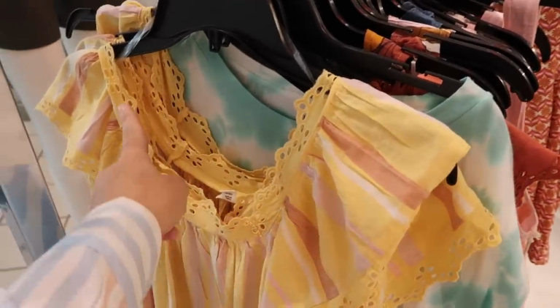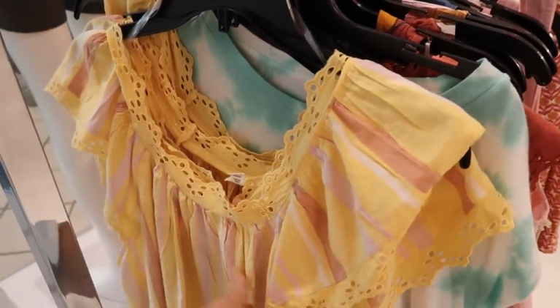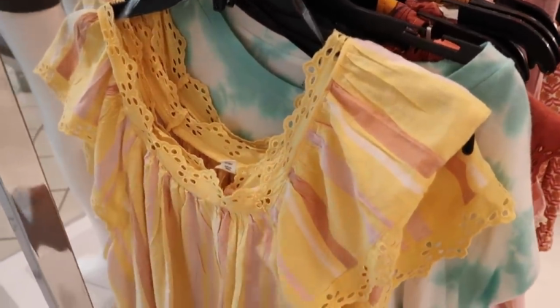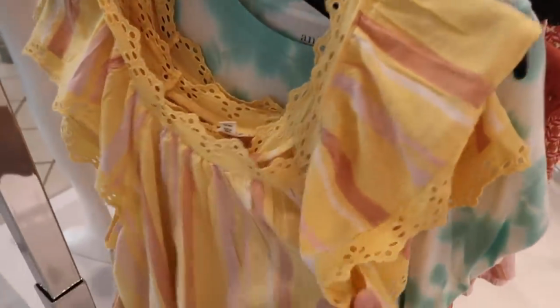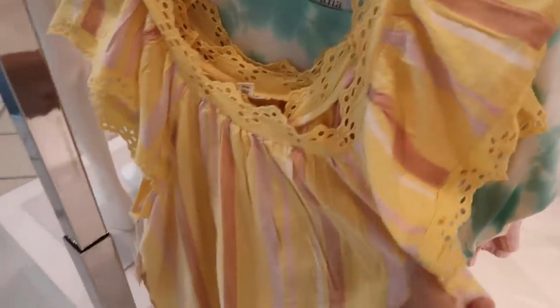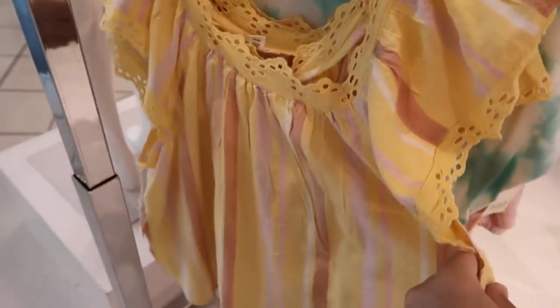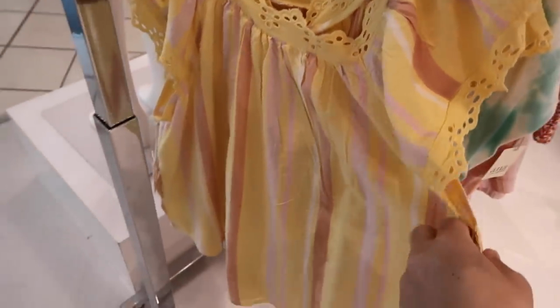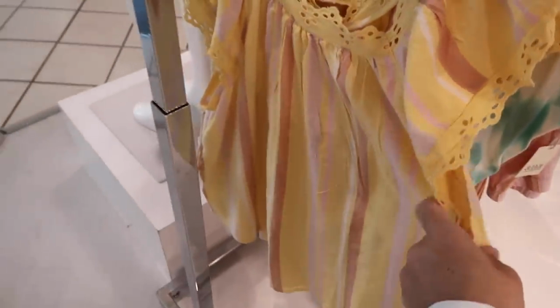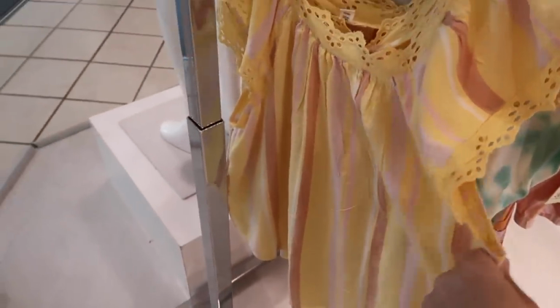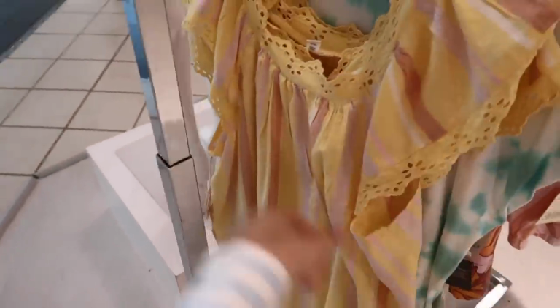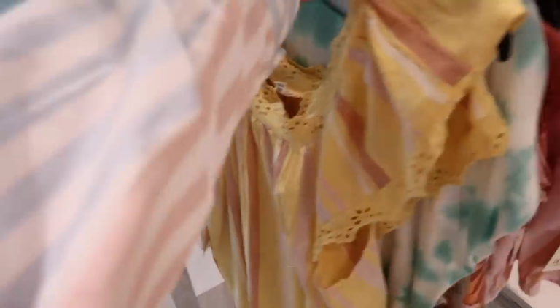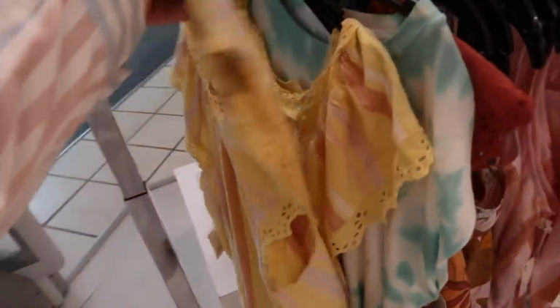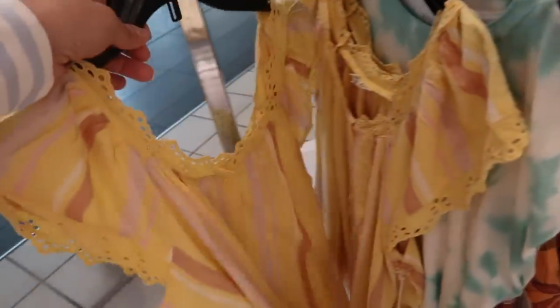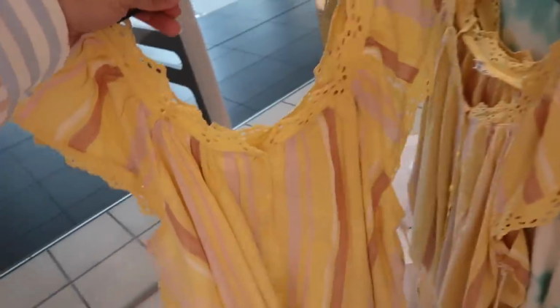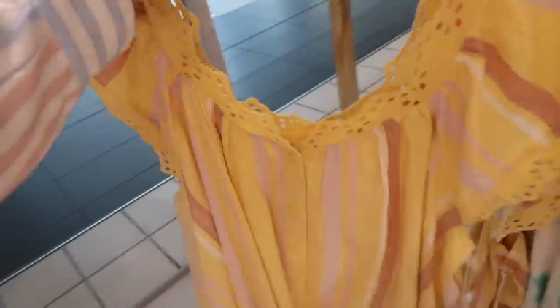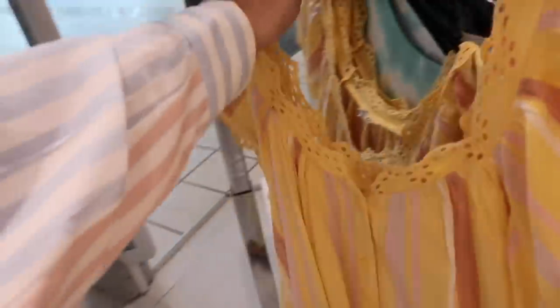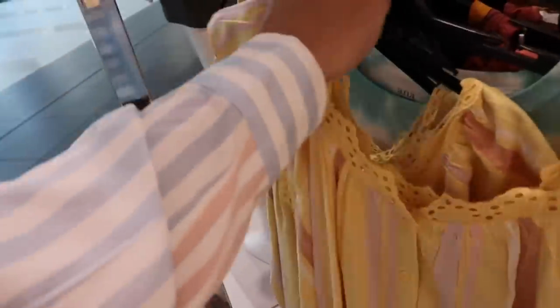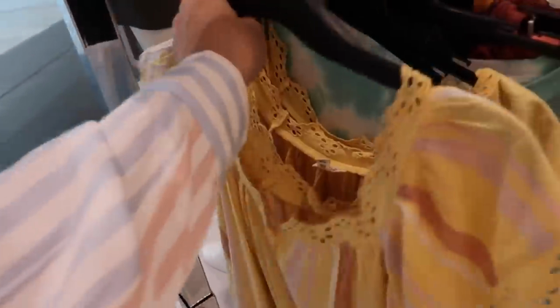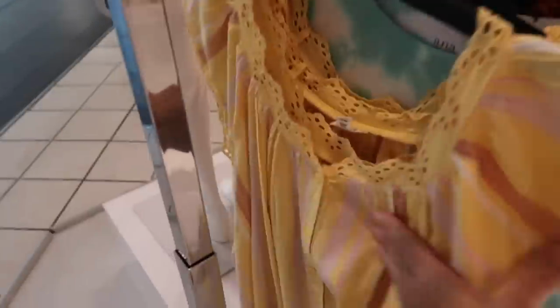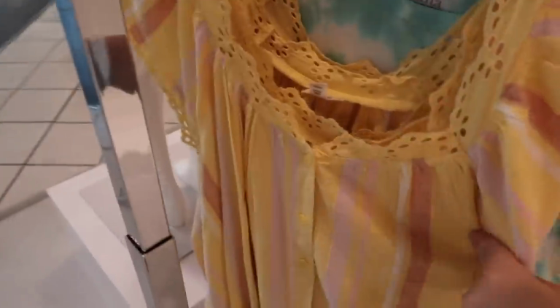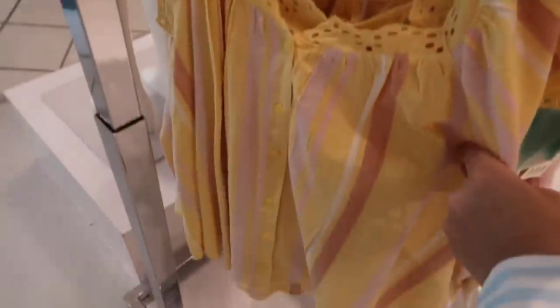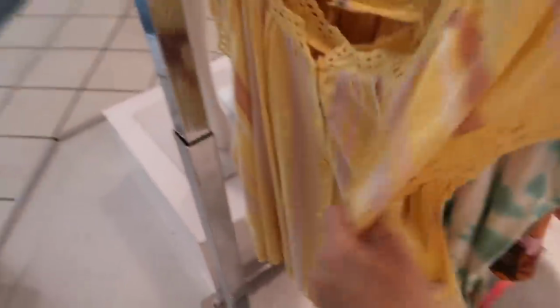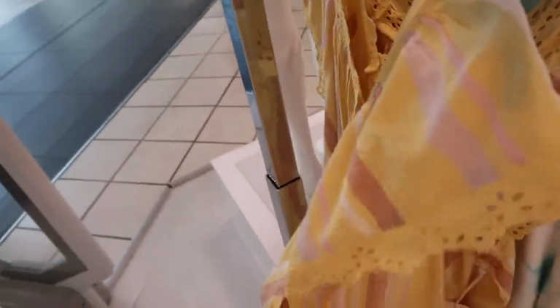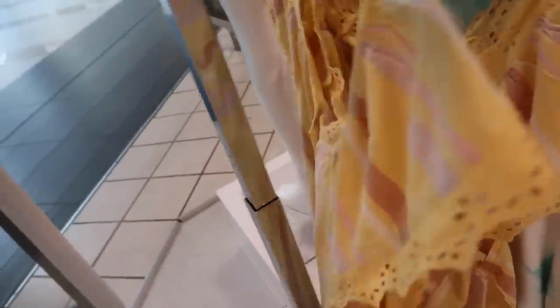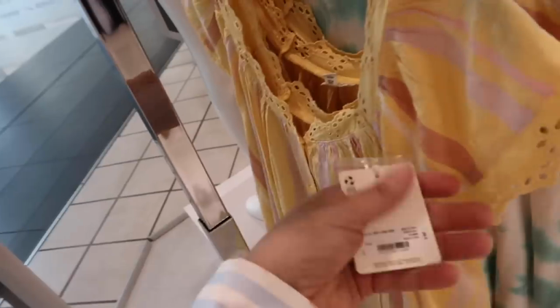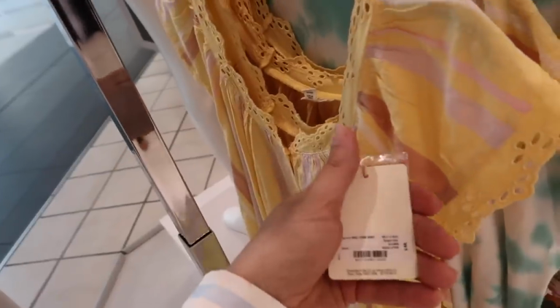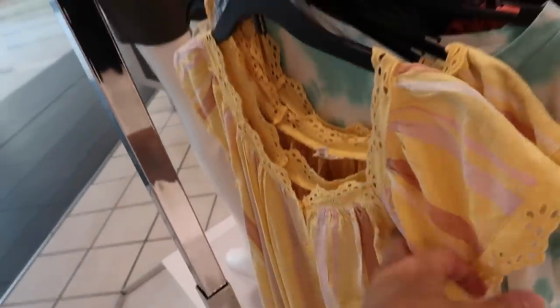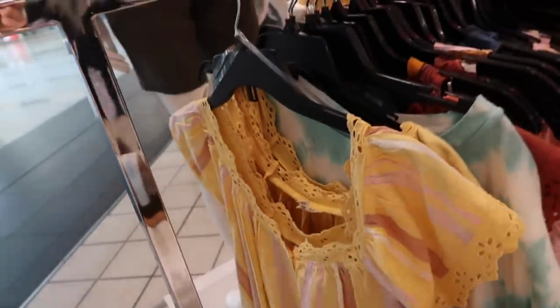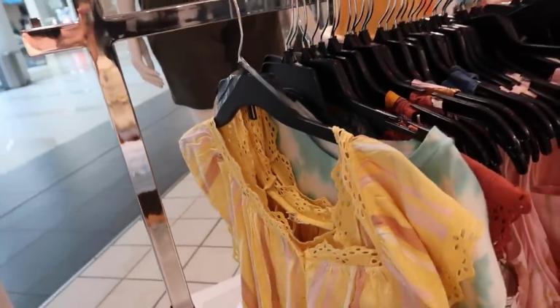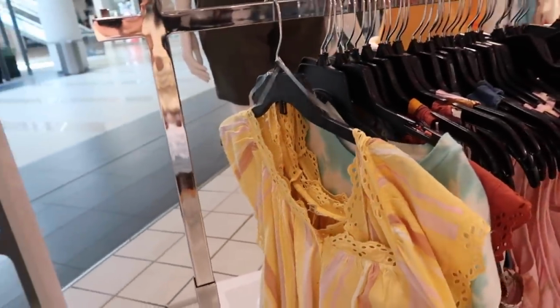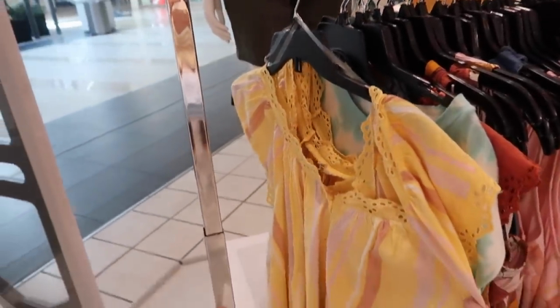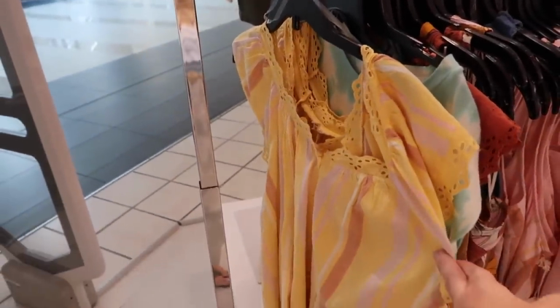The eyelet top has that eyelet detail around the neckline, the material is really nice and soft like linen texture, same flowy fit. The front has buttons. They are normally $44, so it's $24.99.